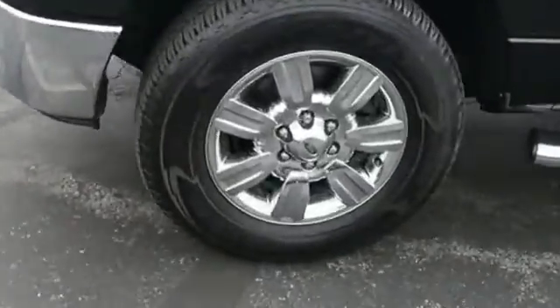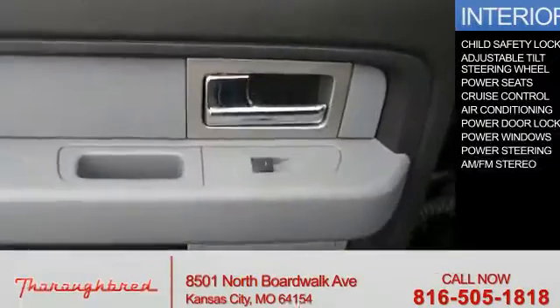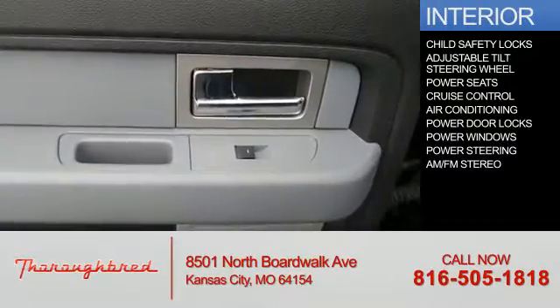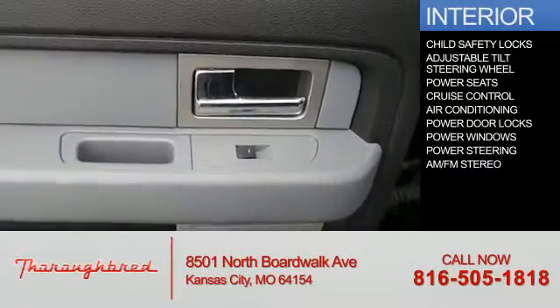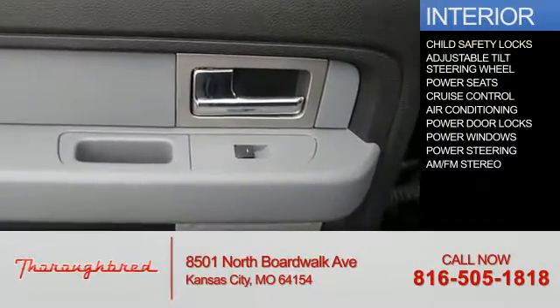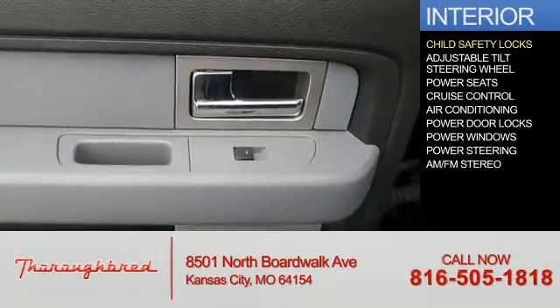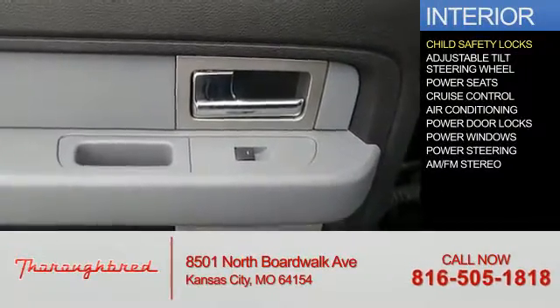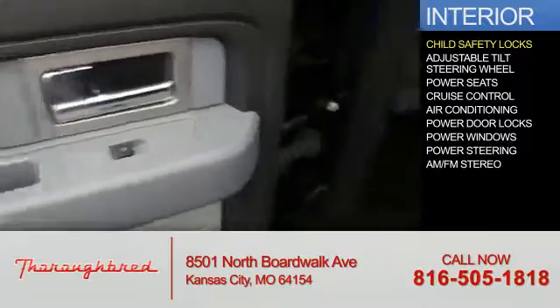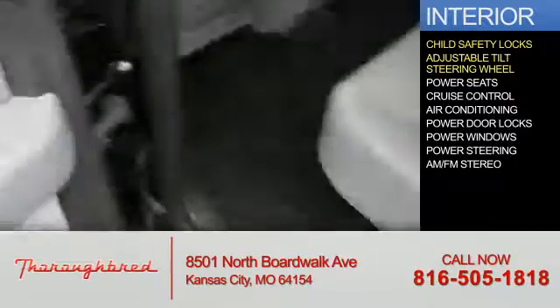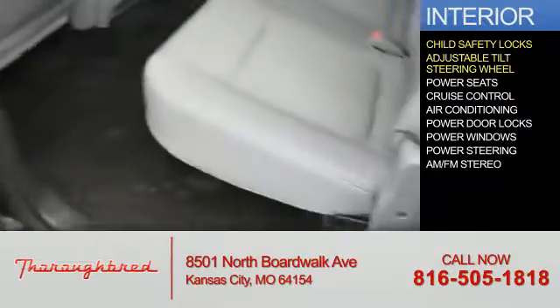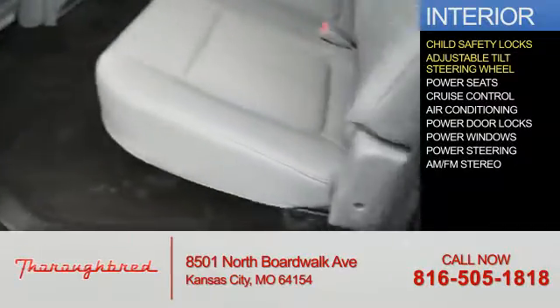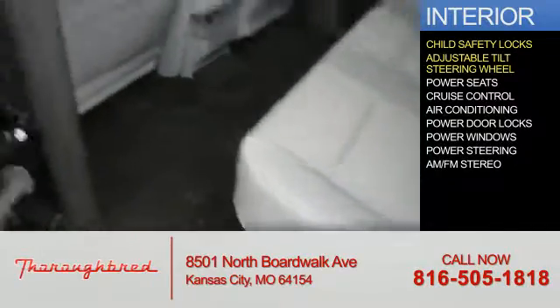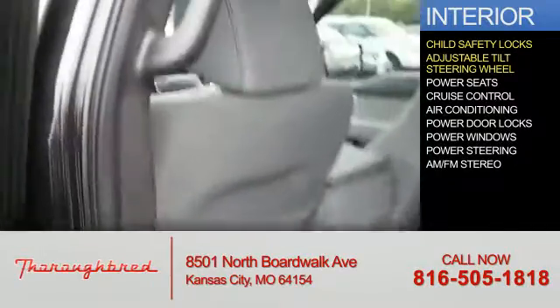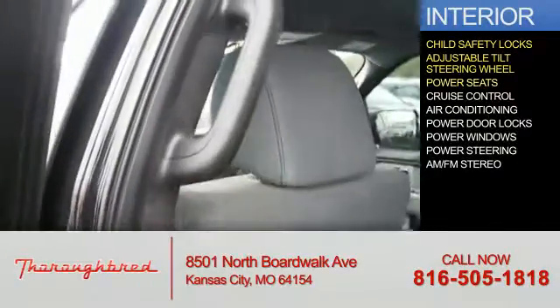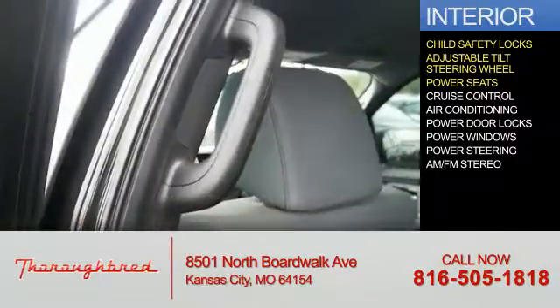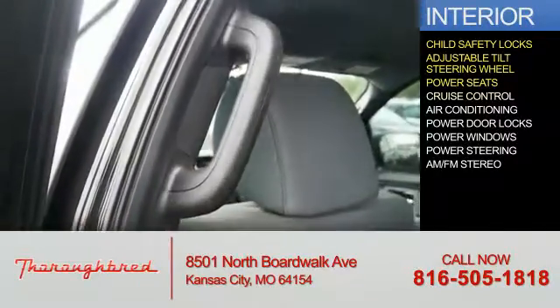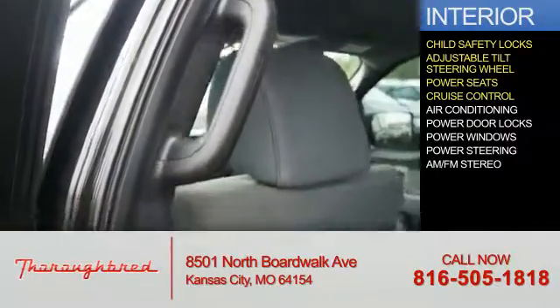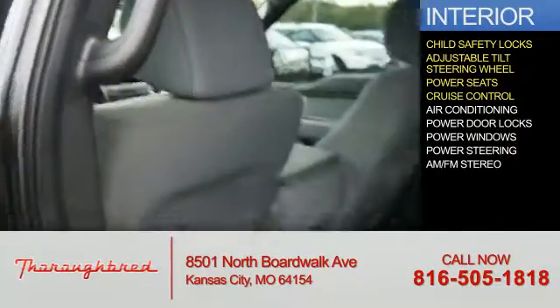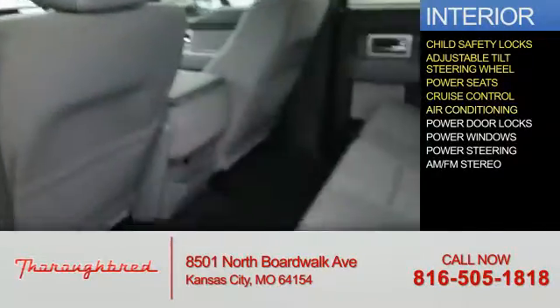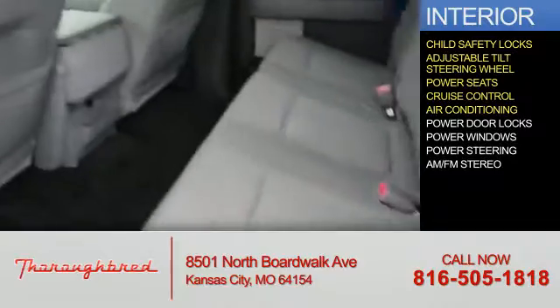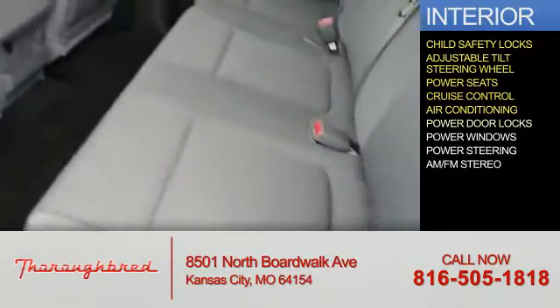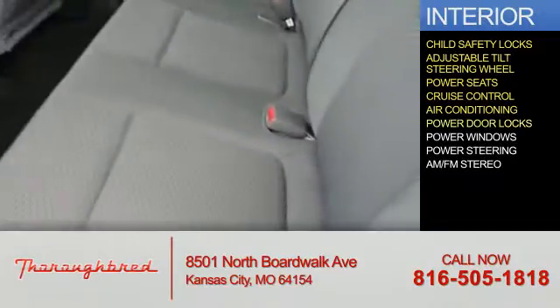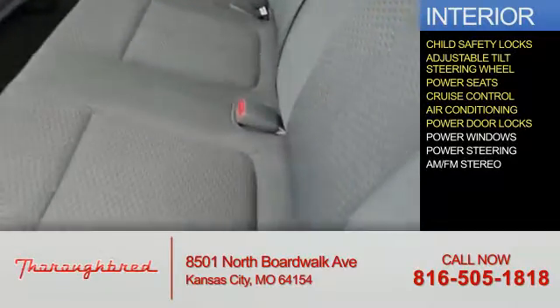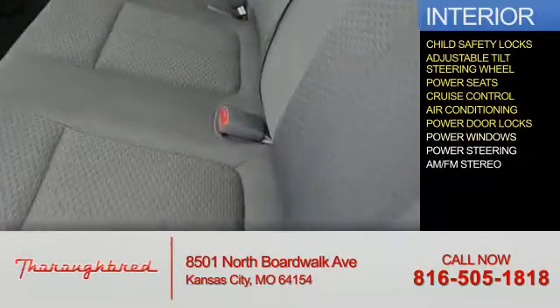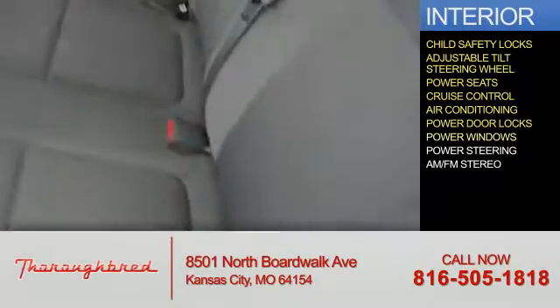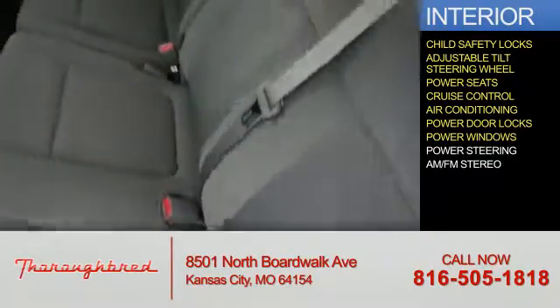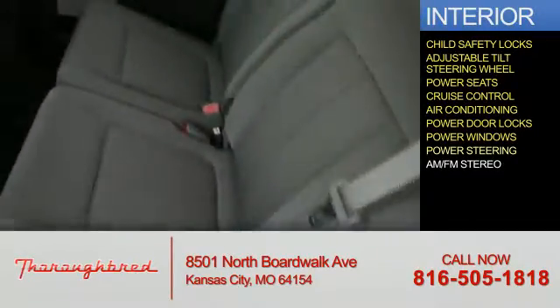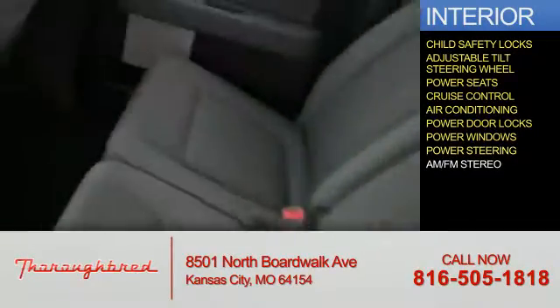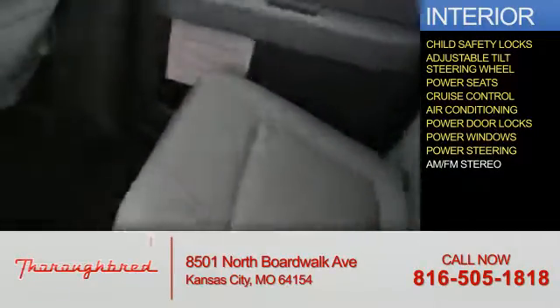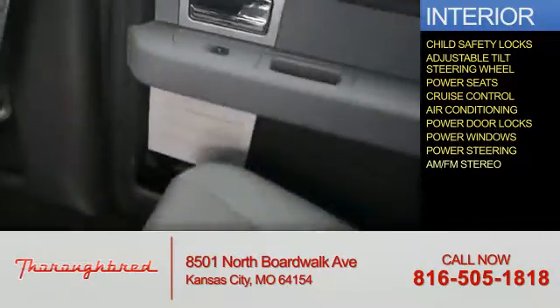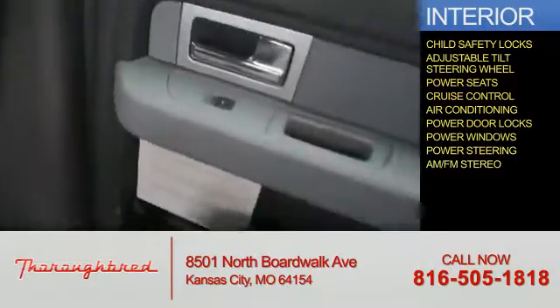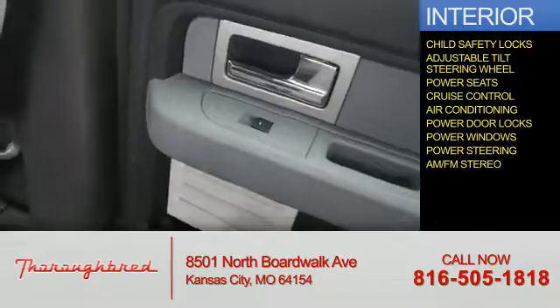Inside you'll find child safety locks, an adjustable tilt steering wheel, power seats, cruise control, air conditioning, power door locks, power windows, power steering, and AM-FM stereo.